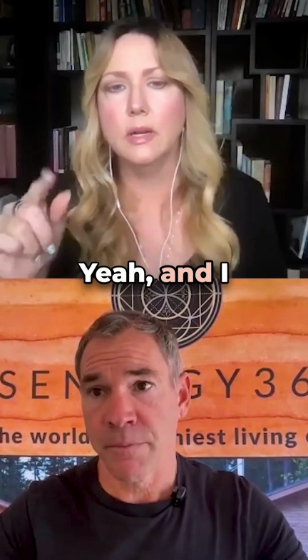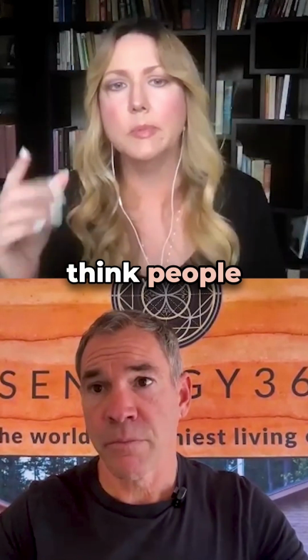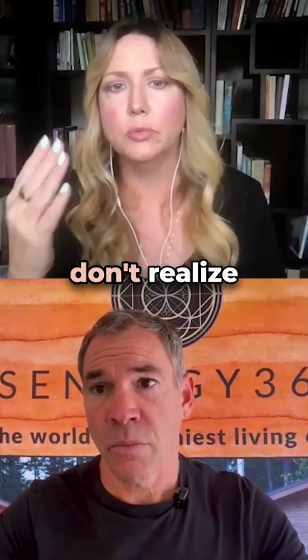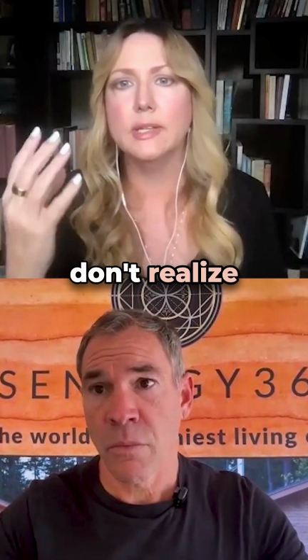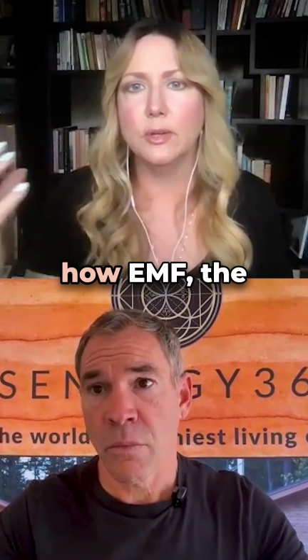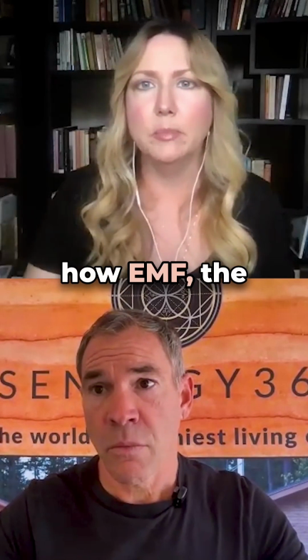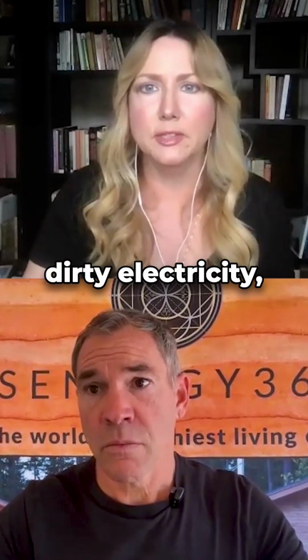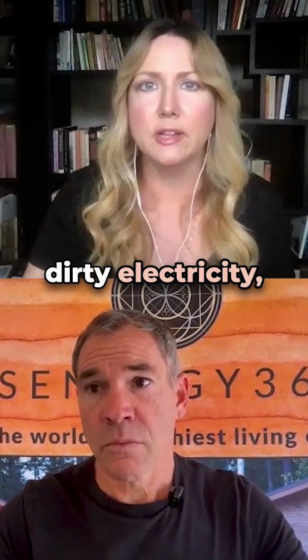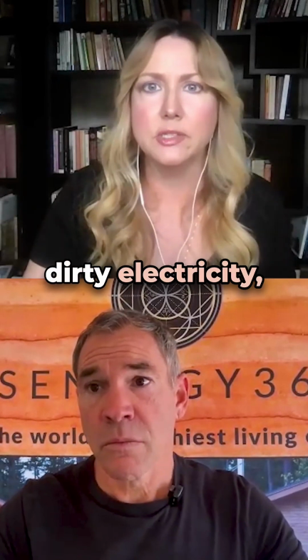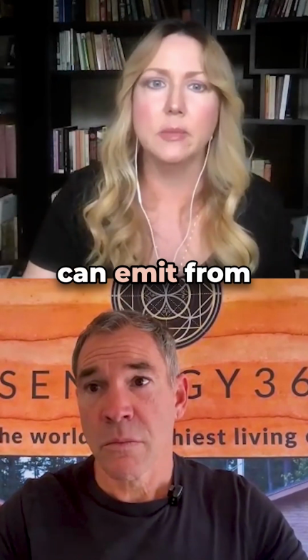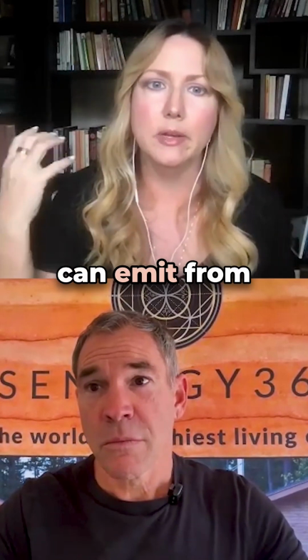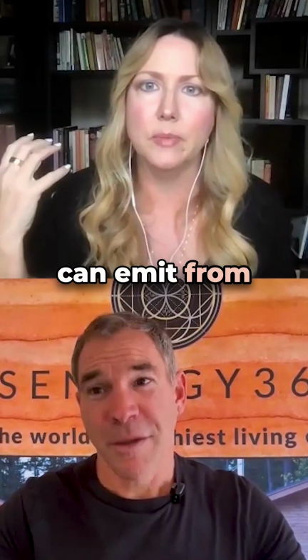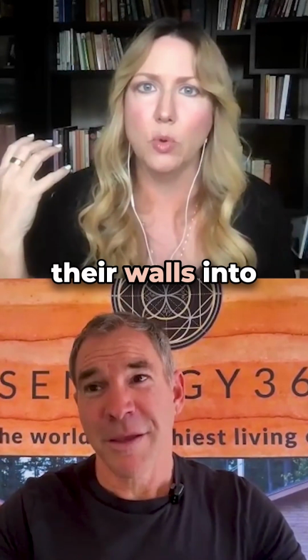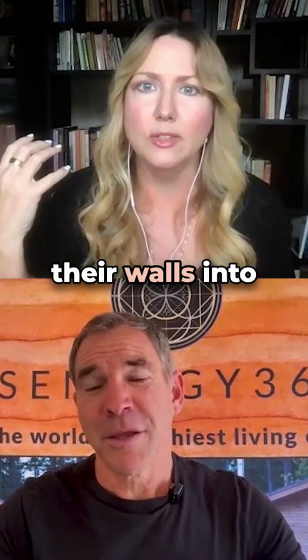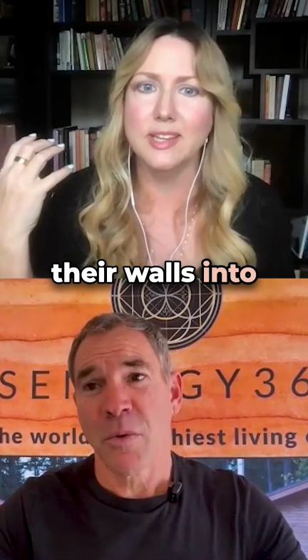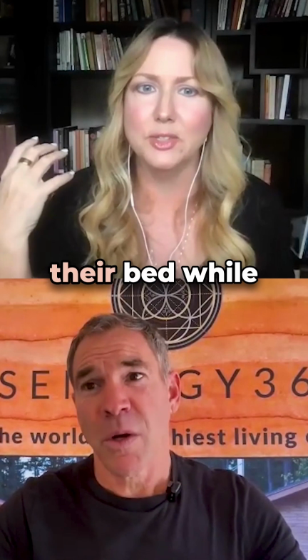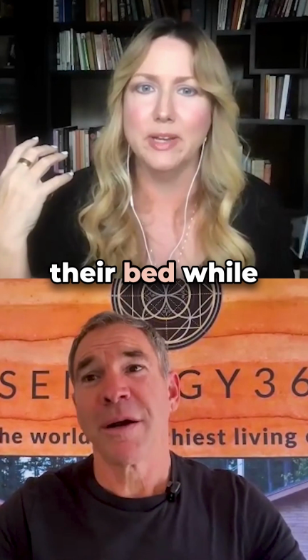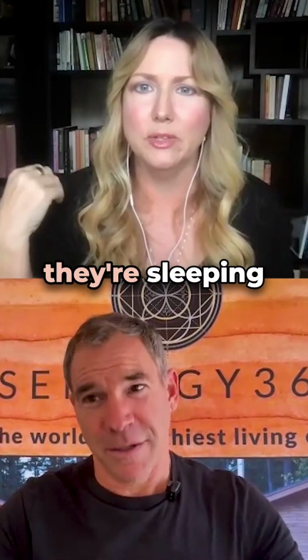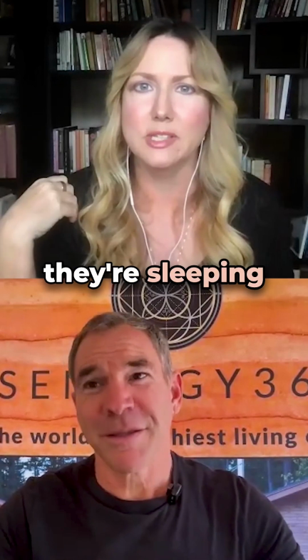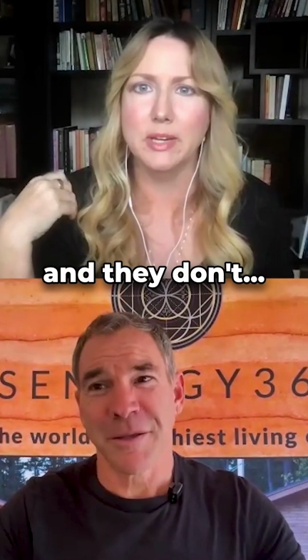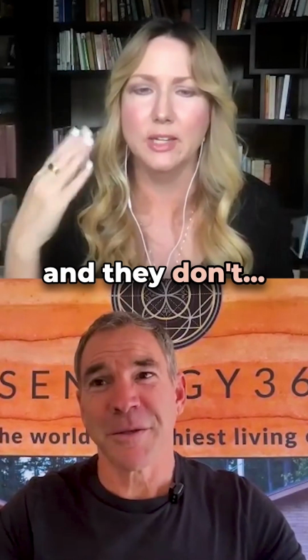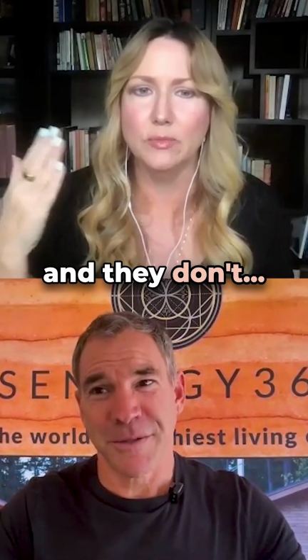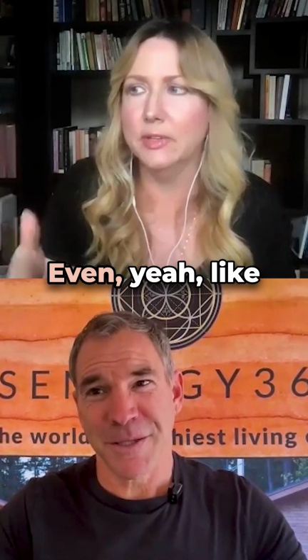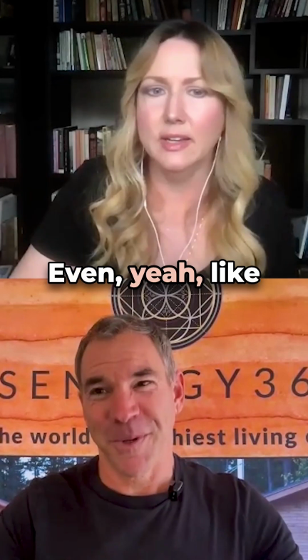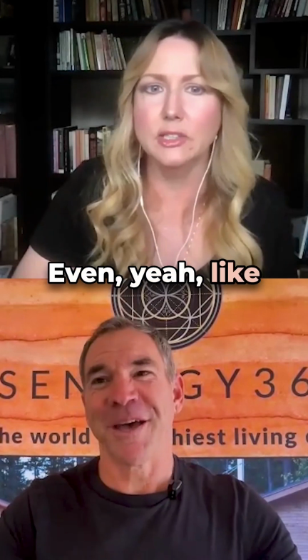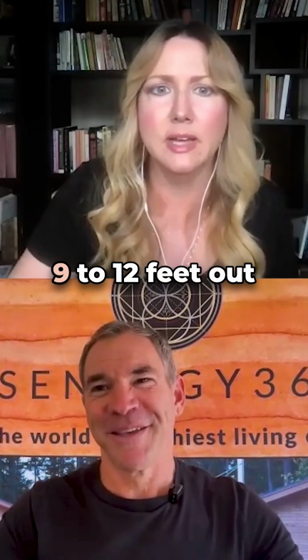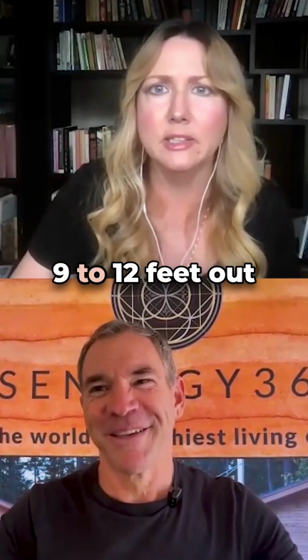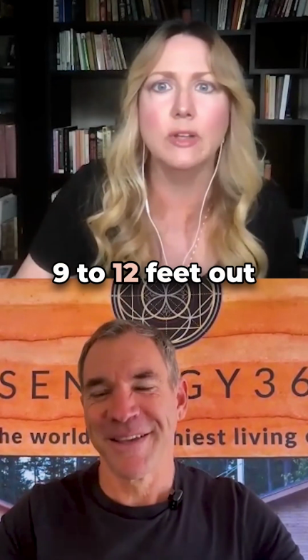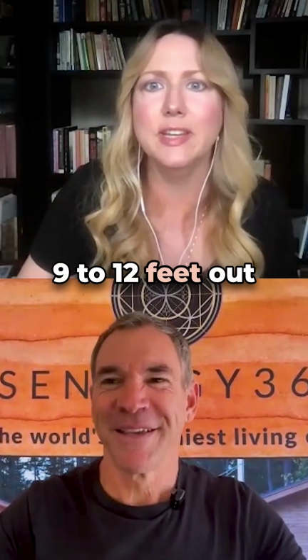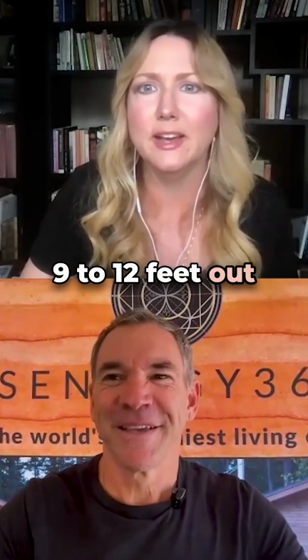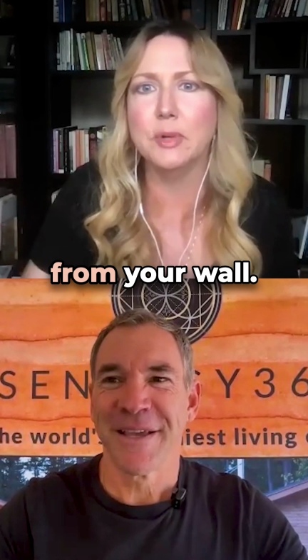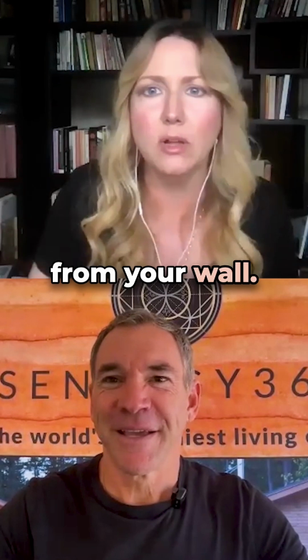I think people don't realize how EMF — the dirty electricity — can emit from their walls into their bed while they're sleeping. And they don't even realize it, like 9 to 12 feet out from your wall.